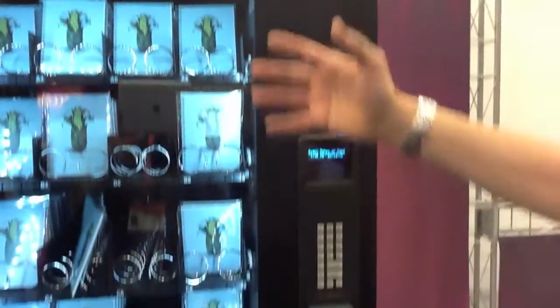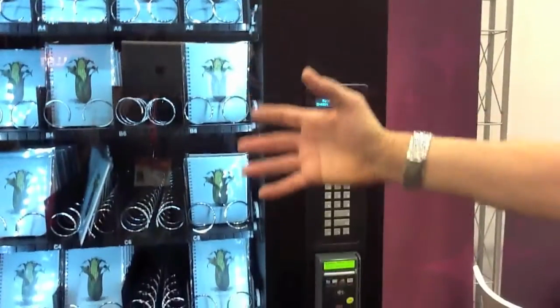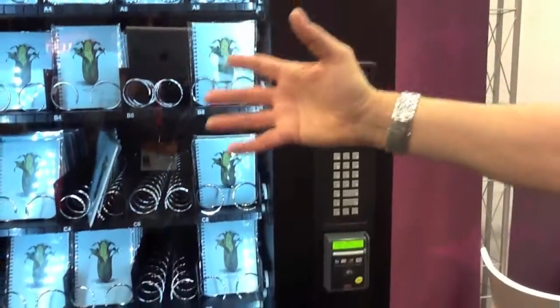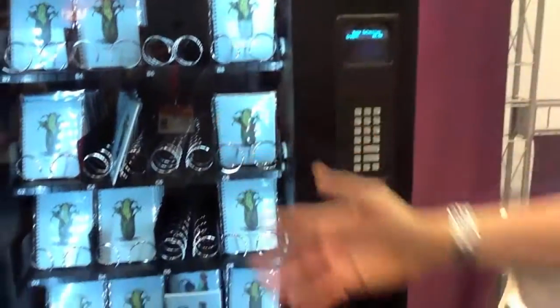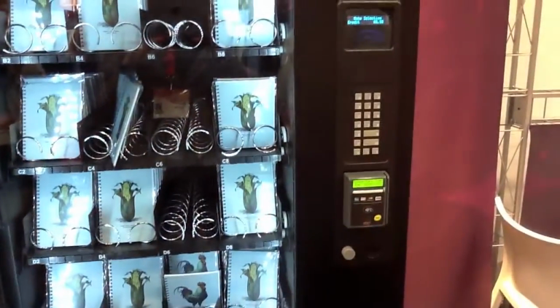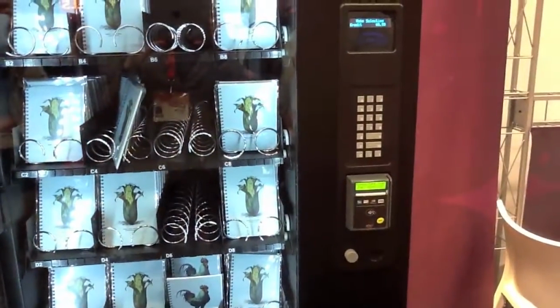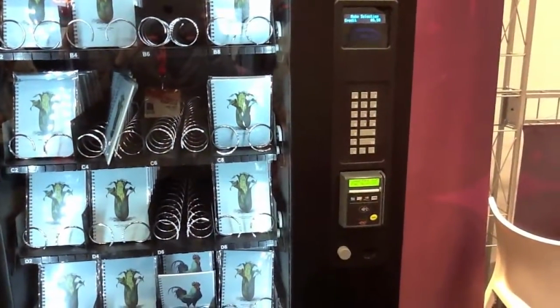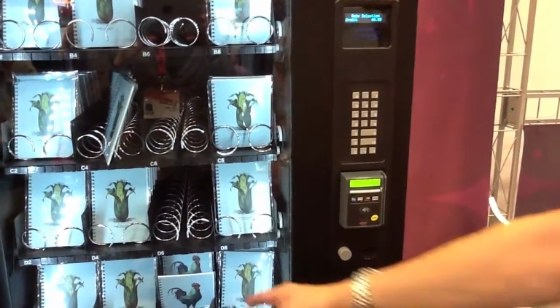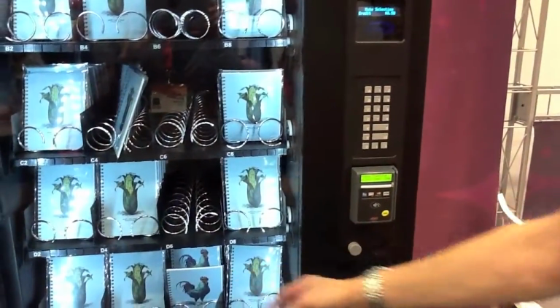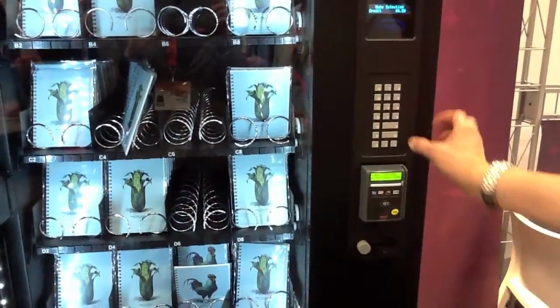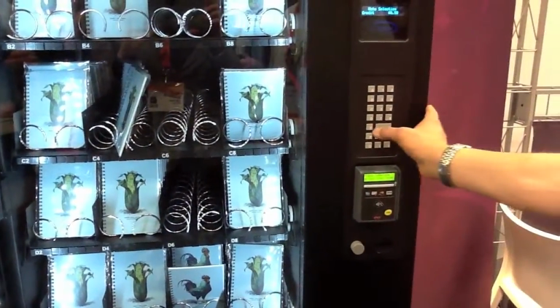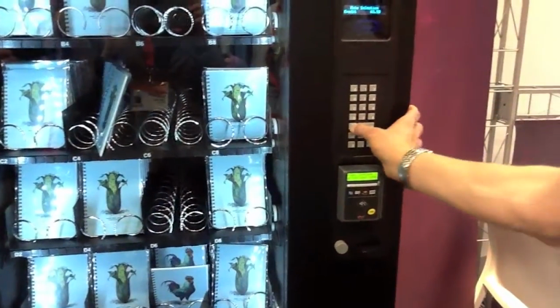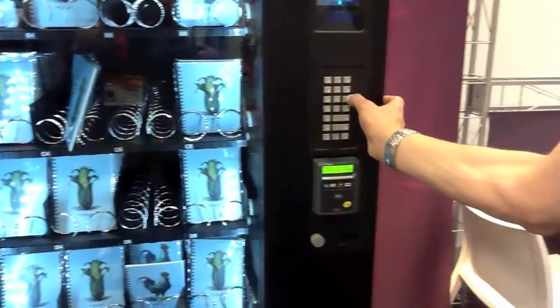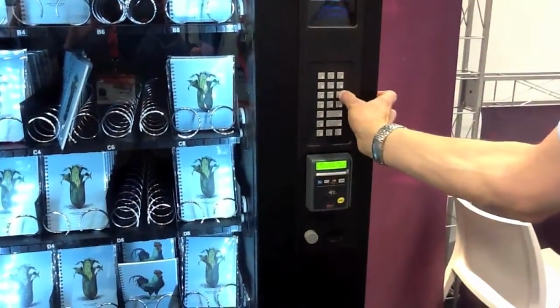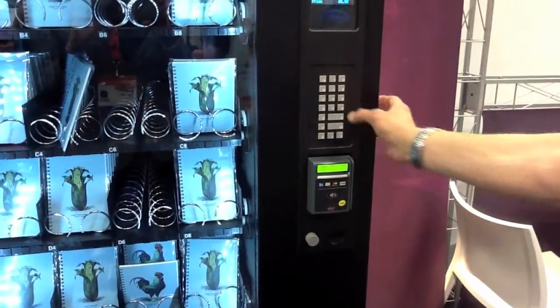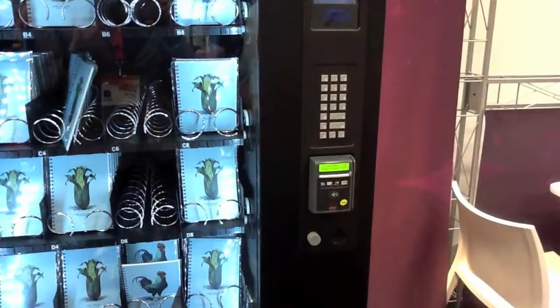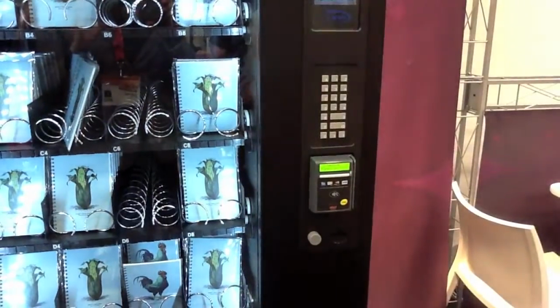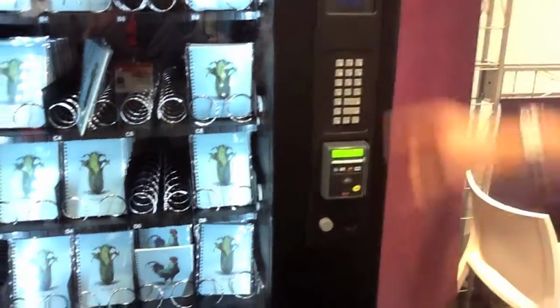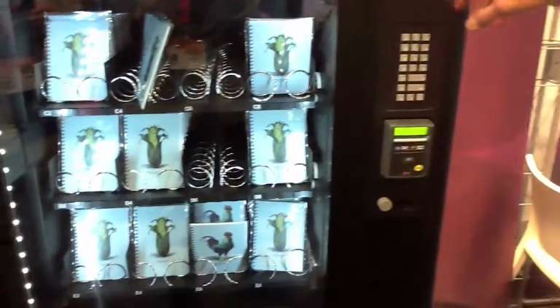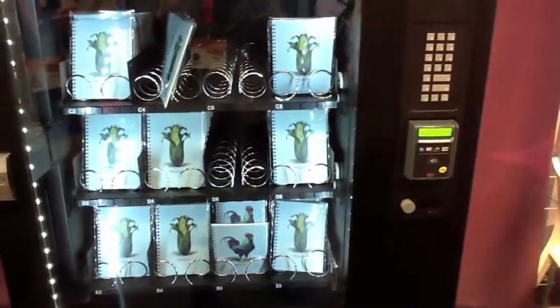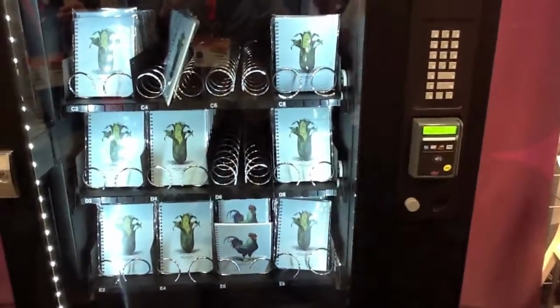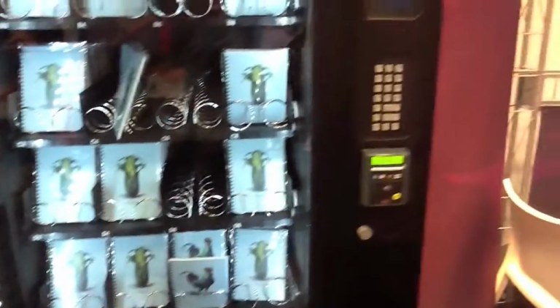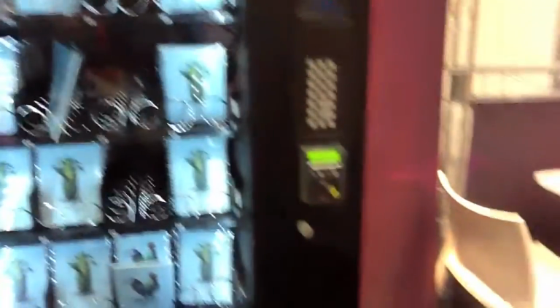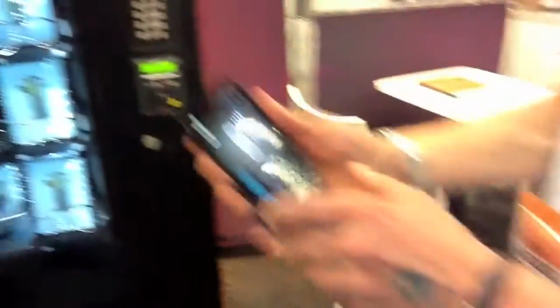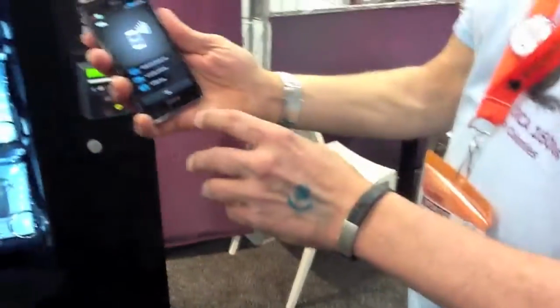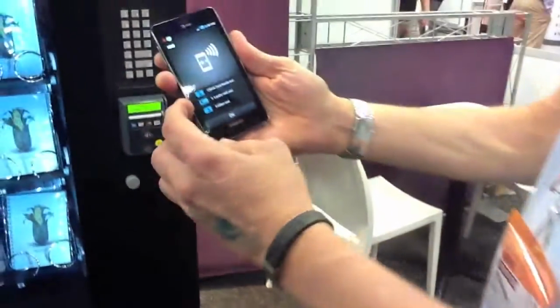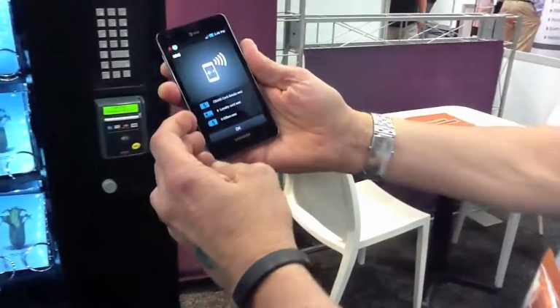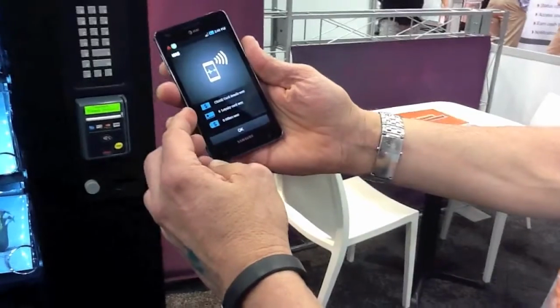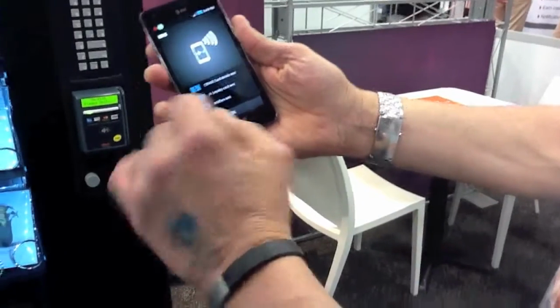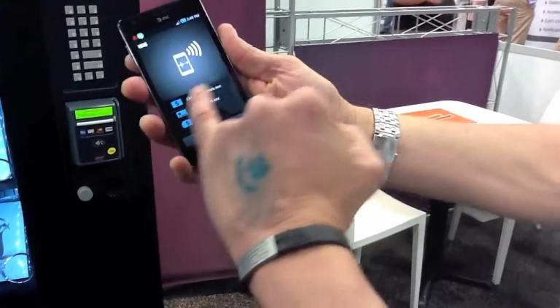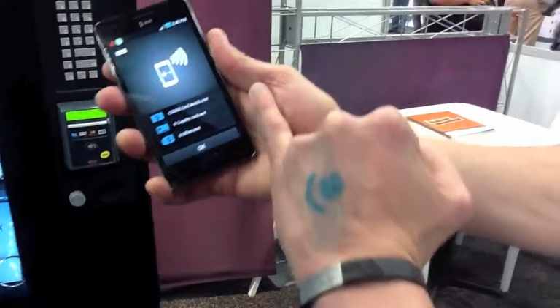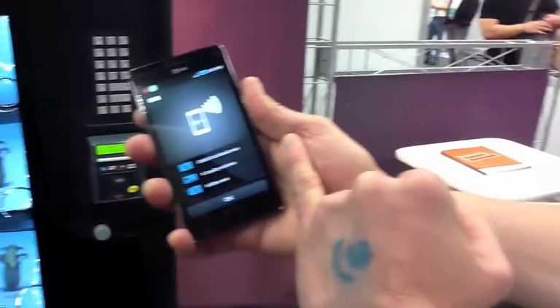Now I can actually select an item to vend. I think I'll get the chicken down there at C6. That will be vending now — it's deducting the amount from my card.